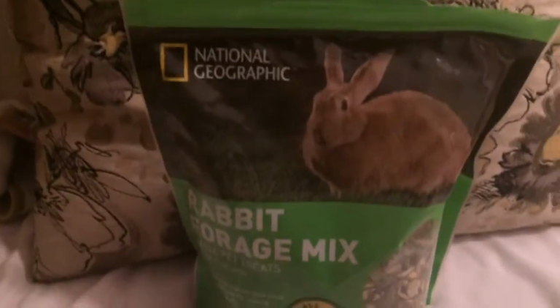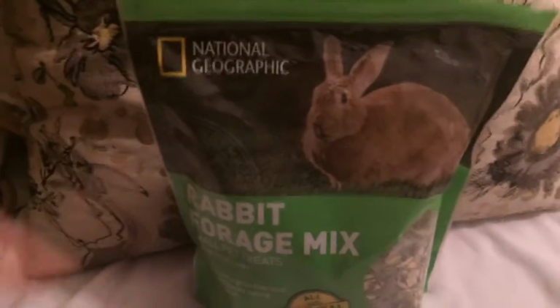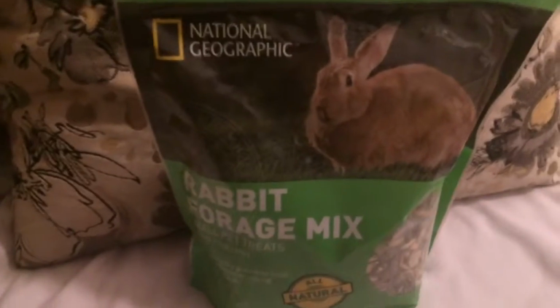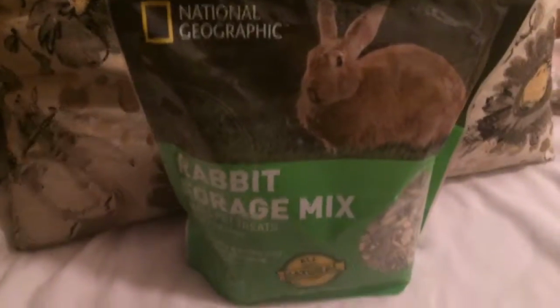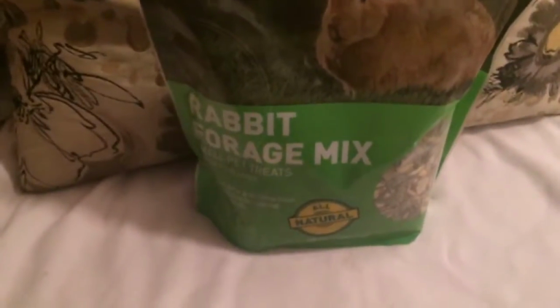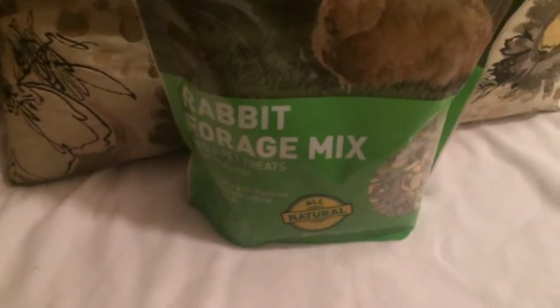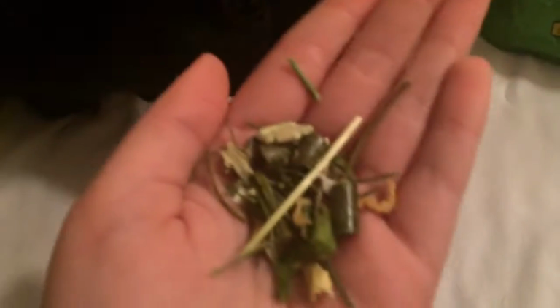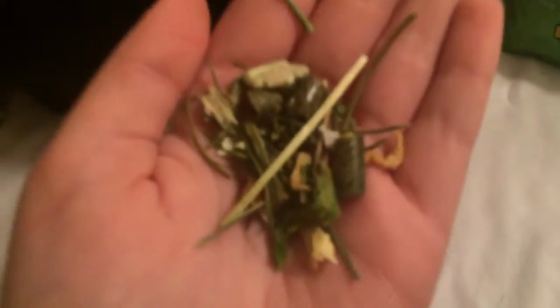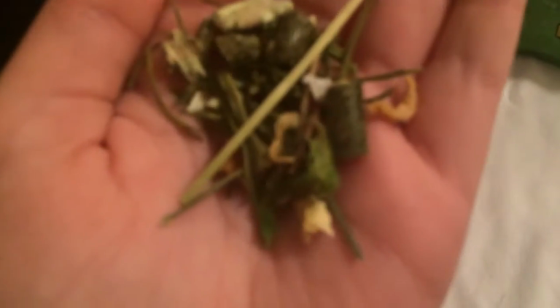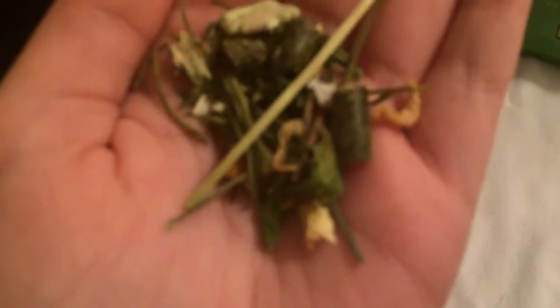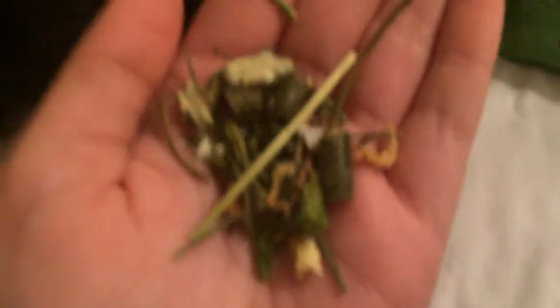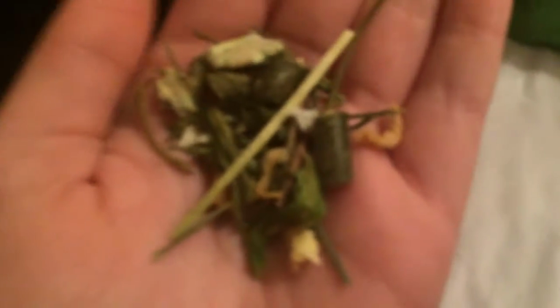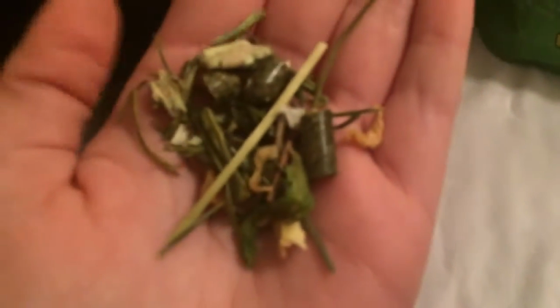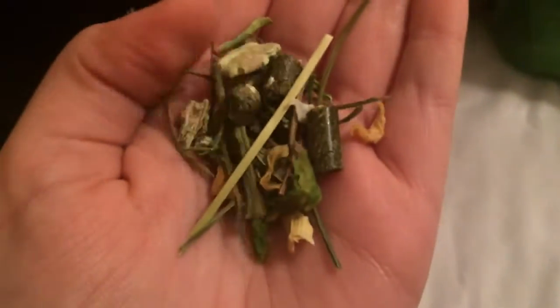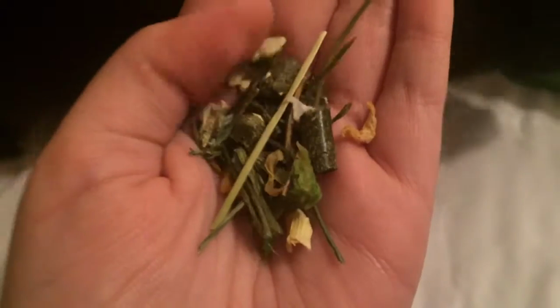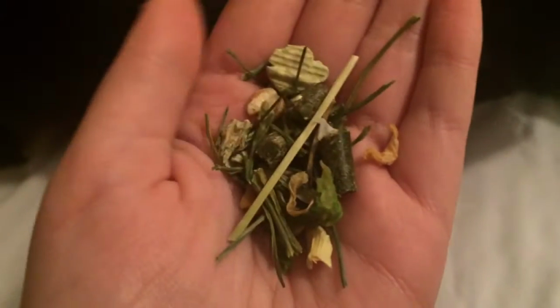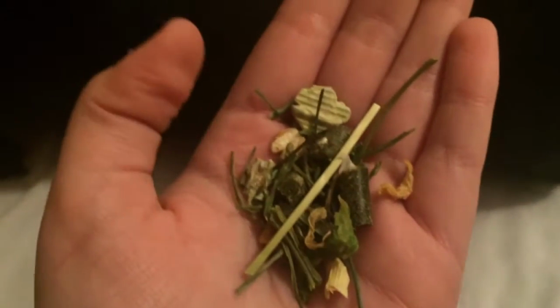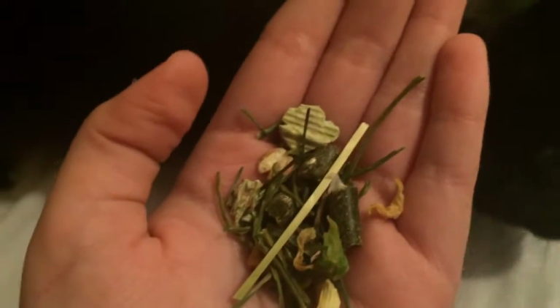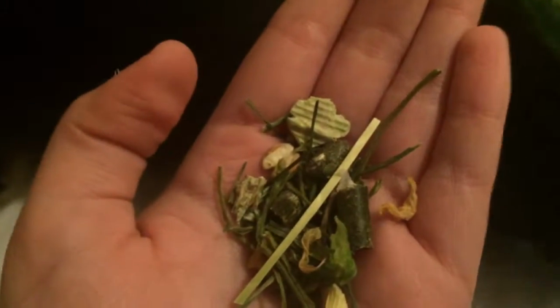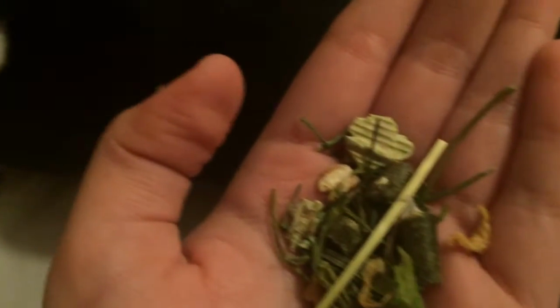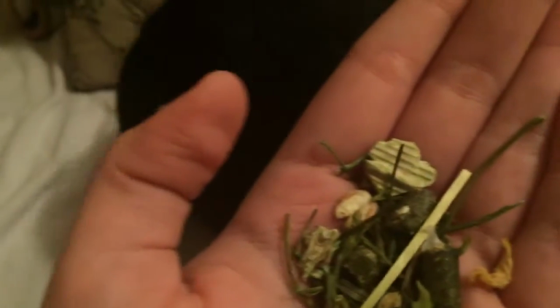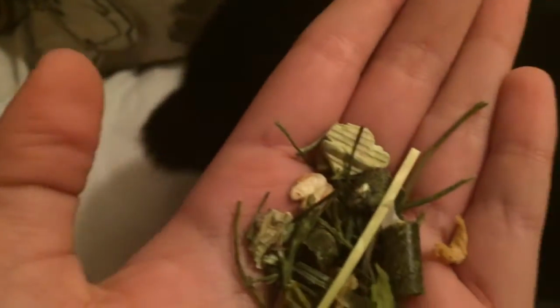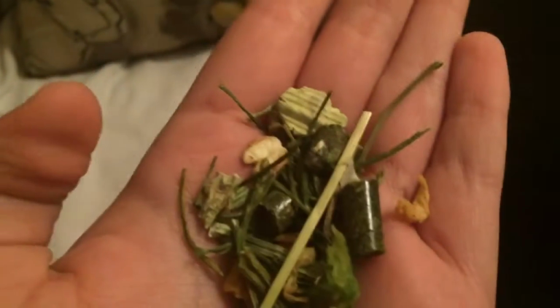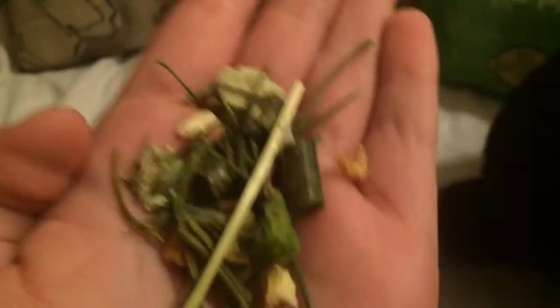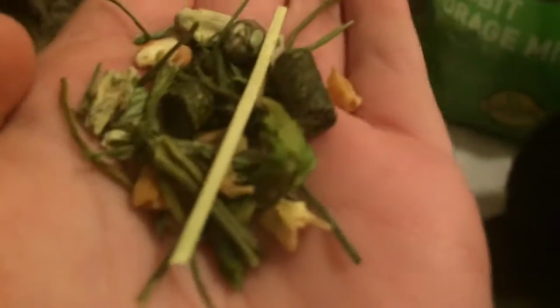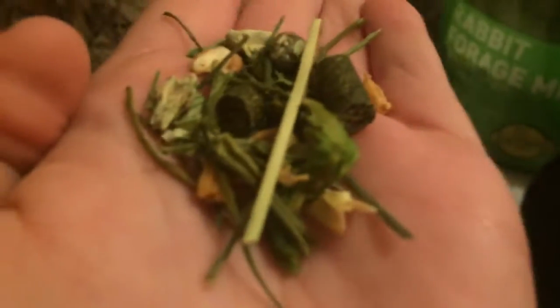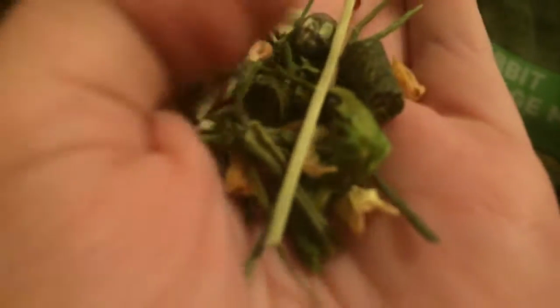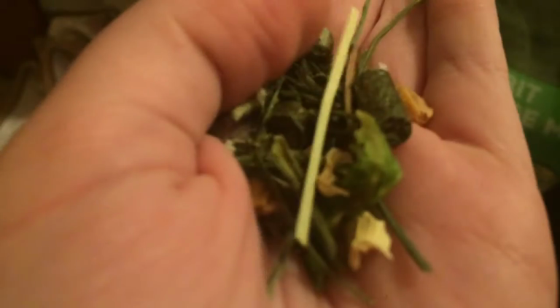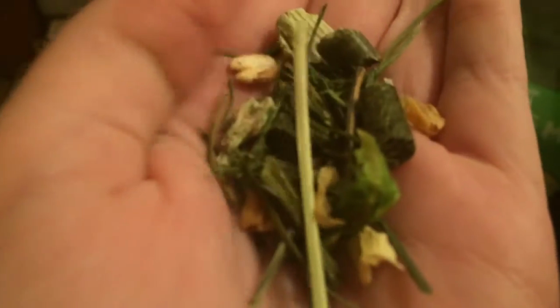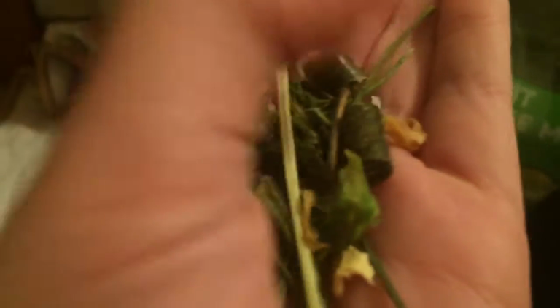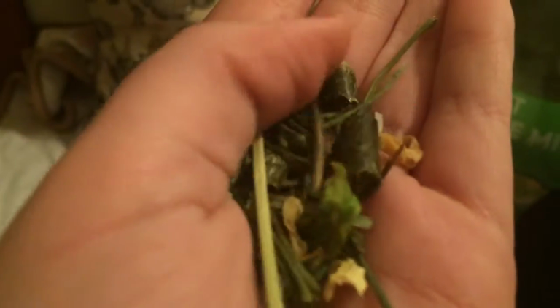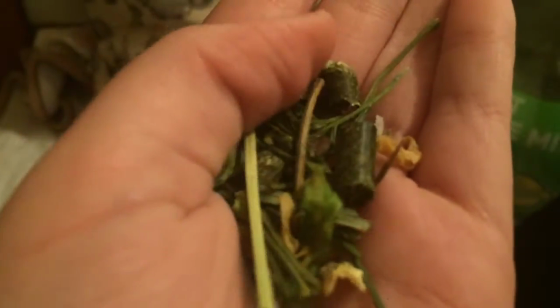Let me show you guys what it looks like. So here's what it looks like. It comes with pellets, hay, and many different kinds of treats that I will tell you guys in a little bit. It's a very nice brand.